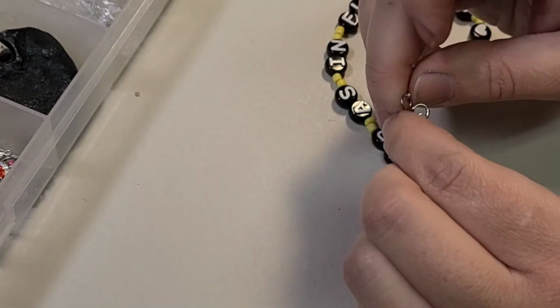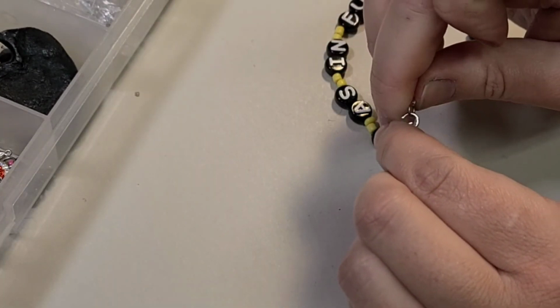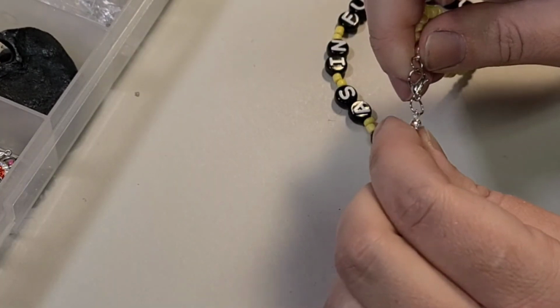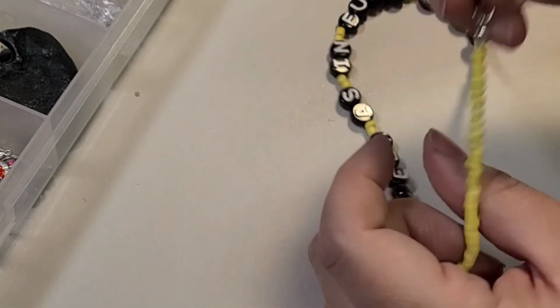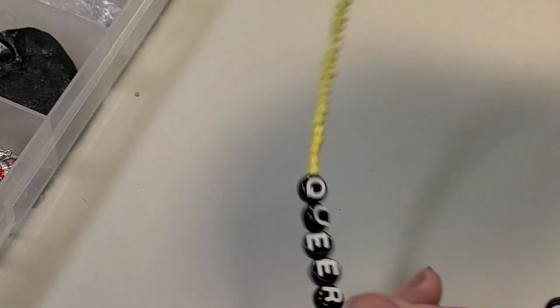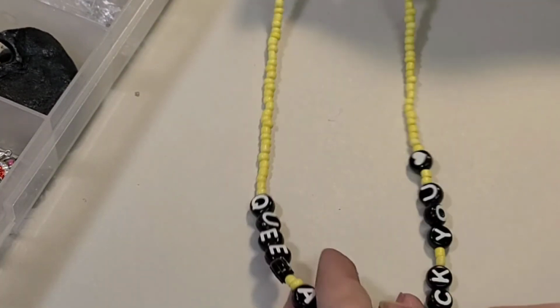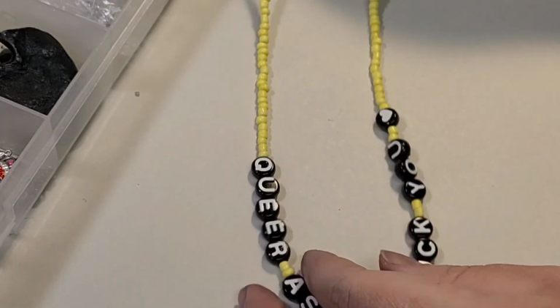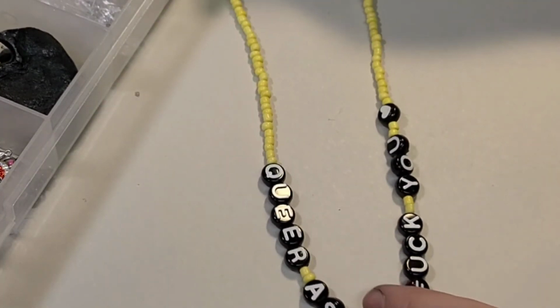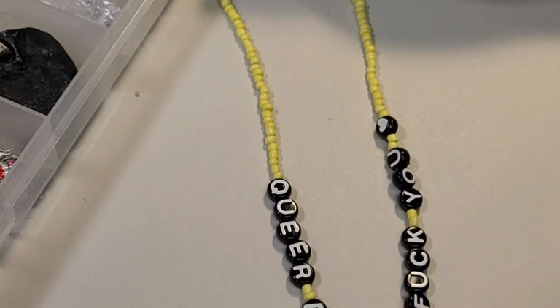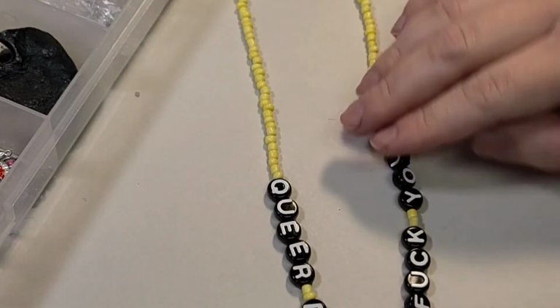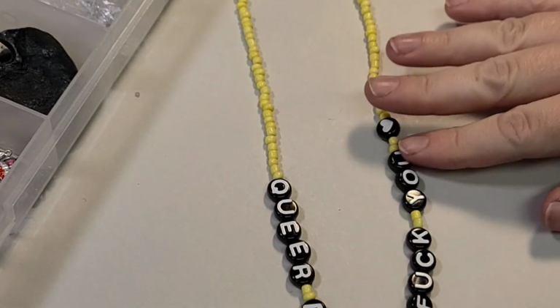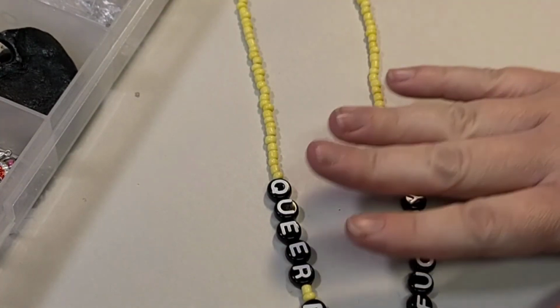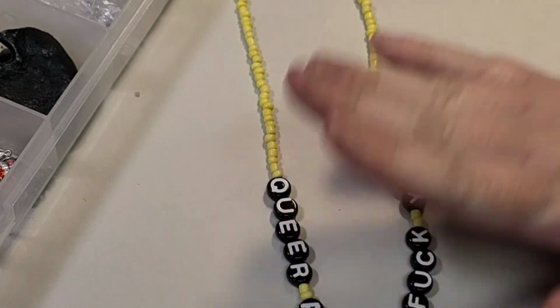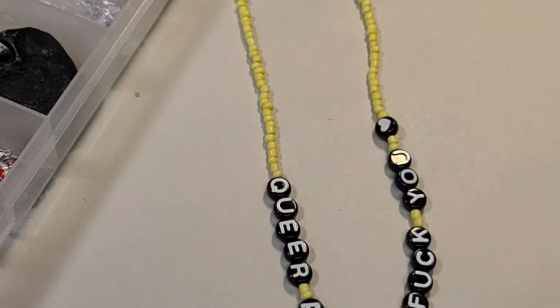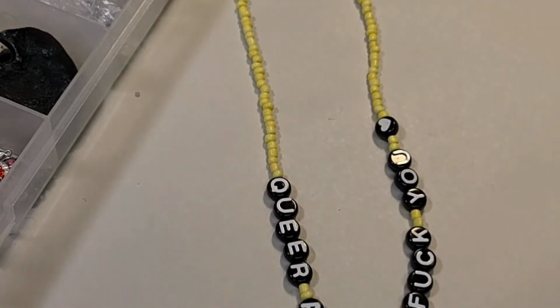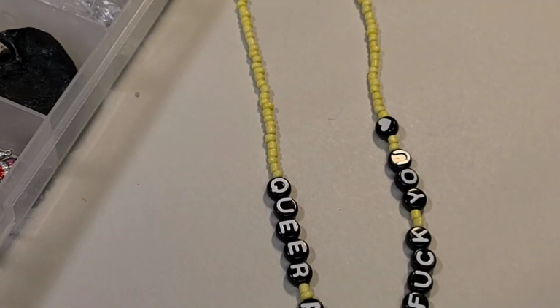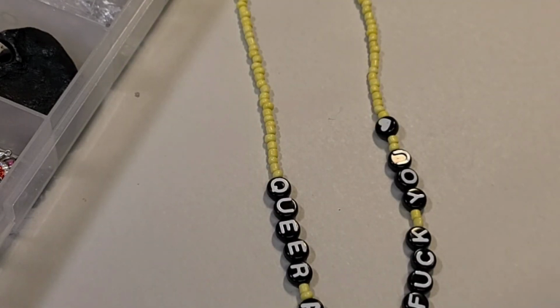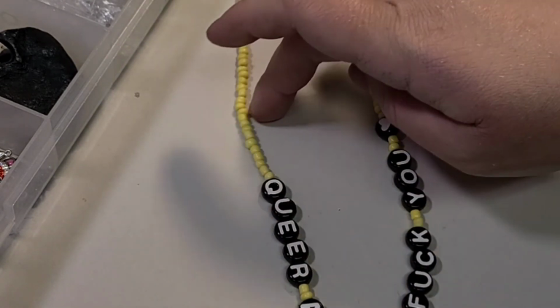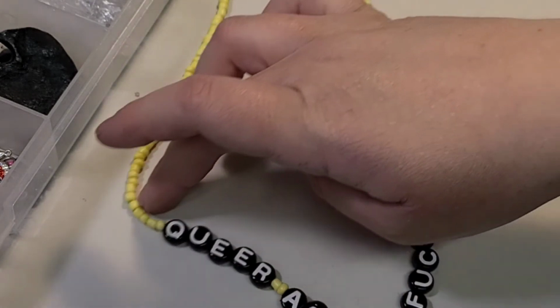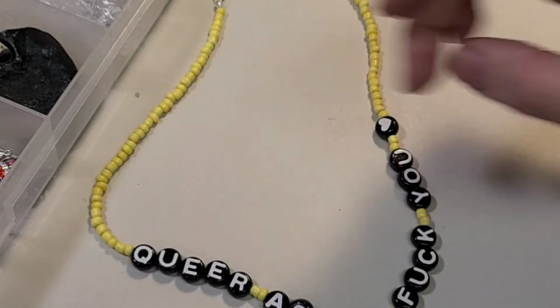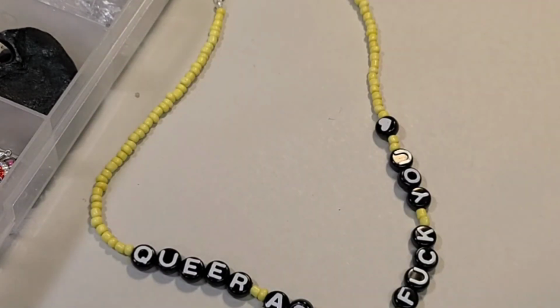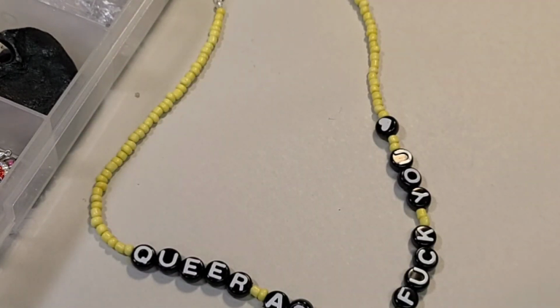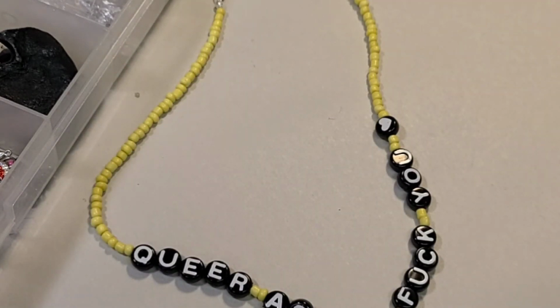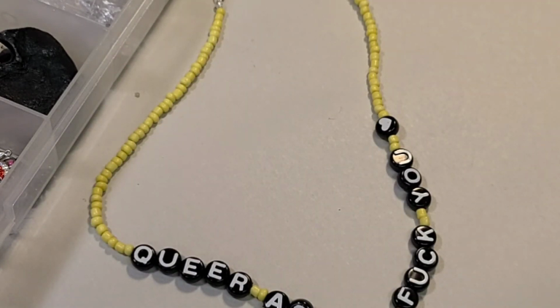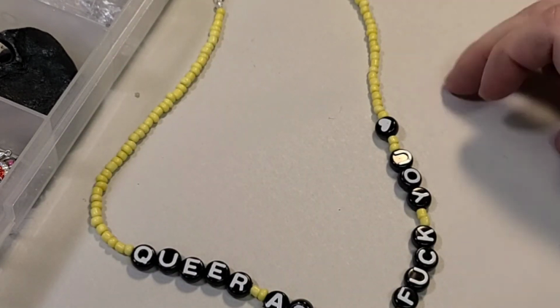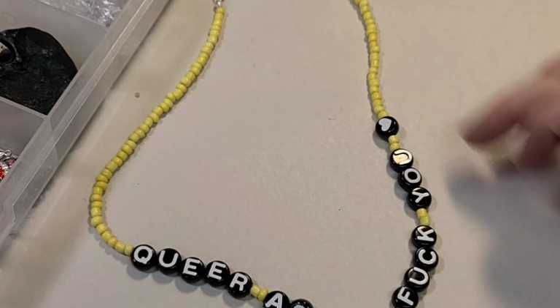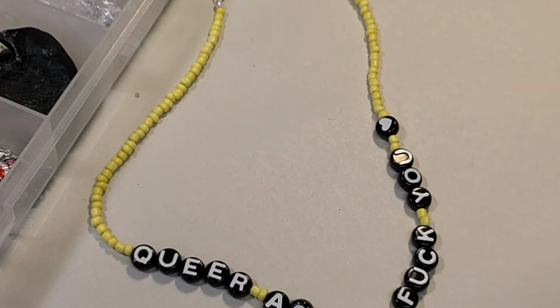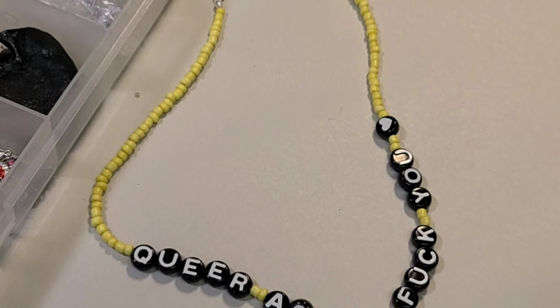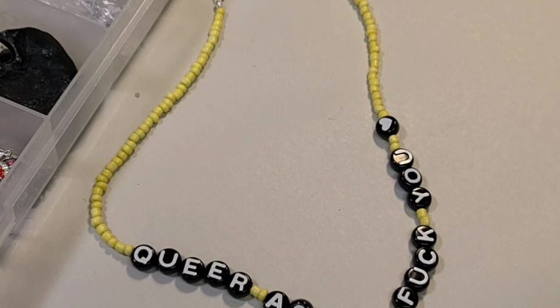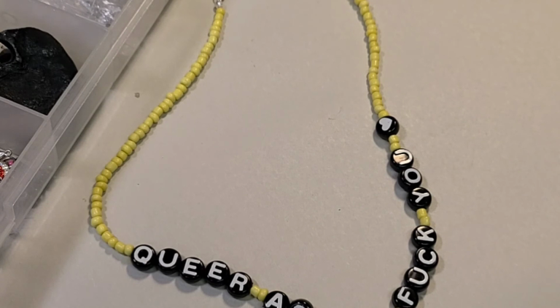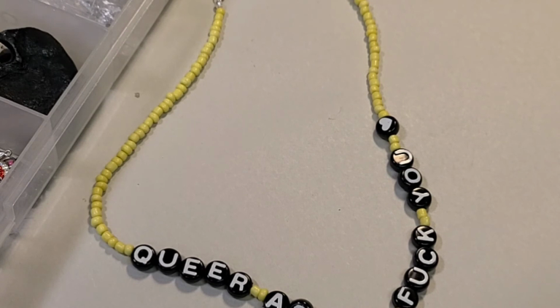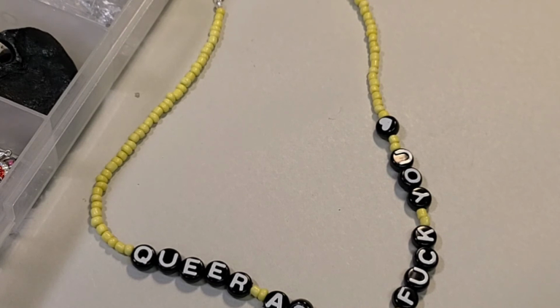Test it, make sure it works. And there you have your very cool, definitely not anything other than an innocent name necklace. Happy Pride!